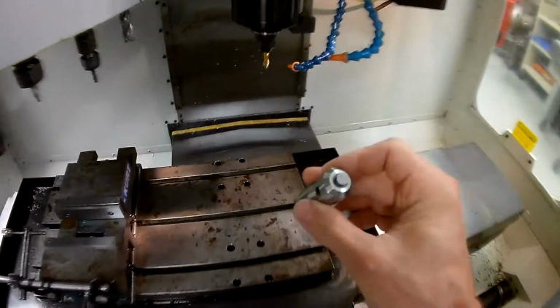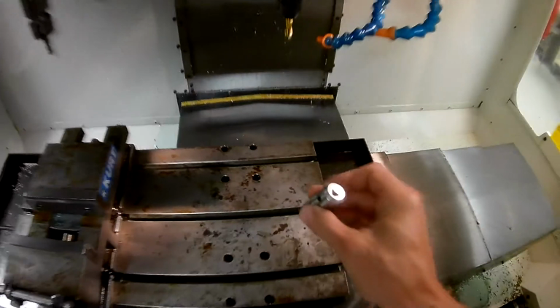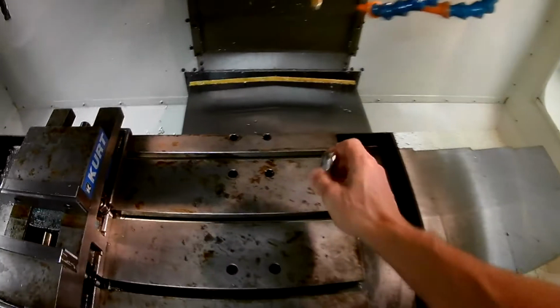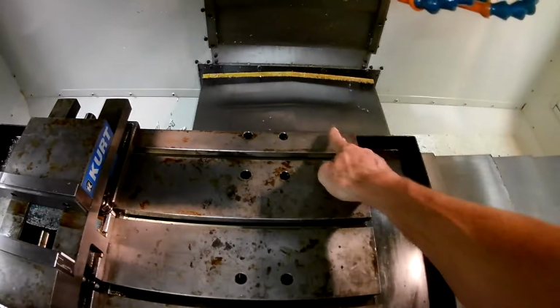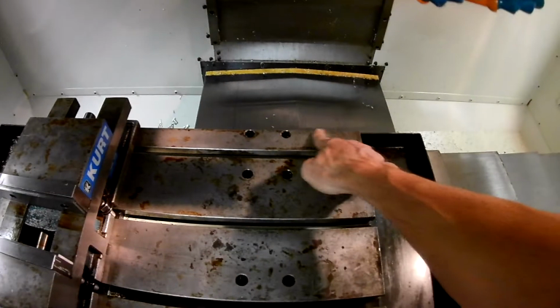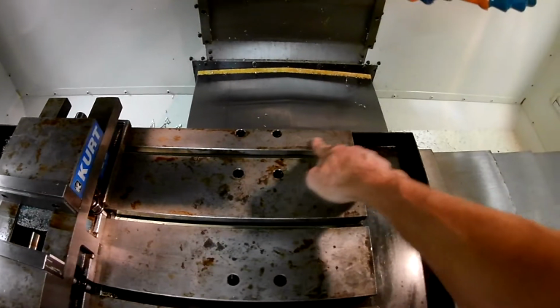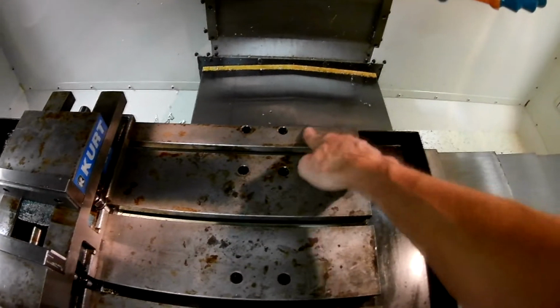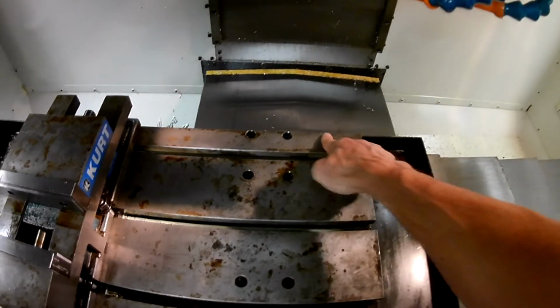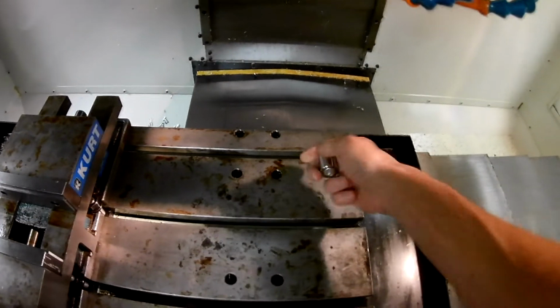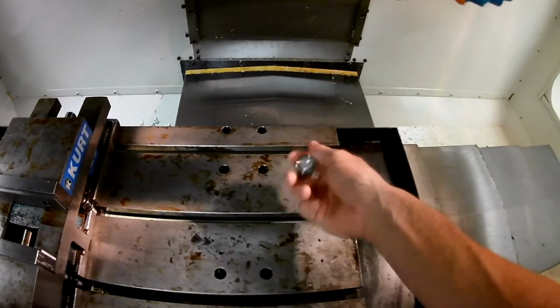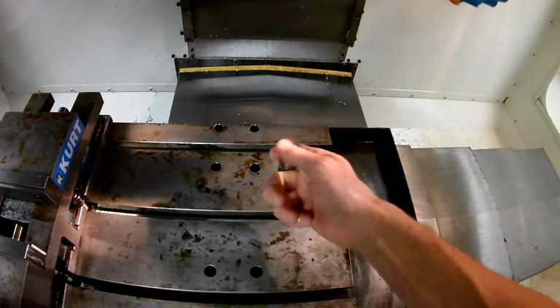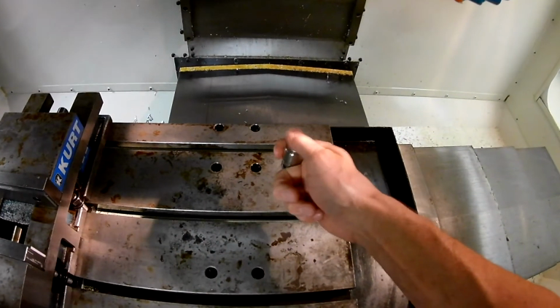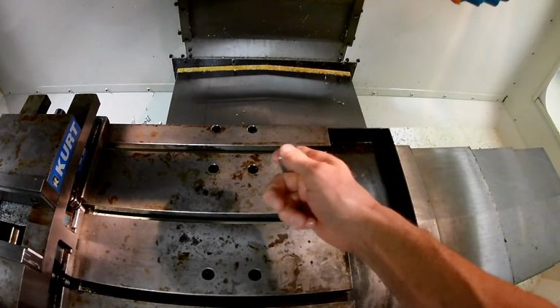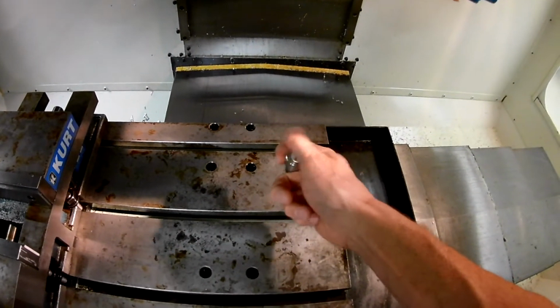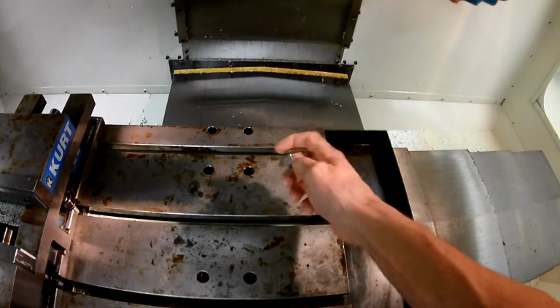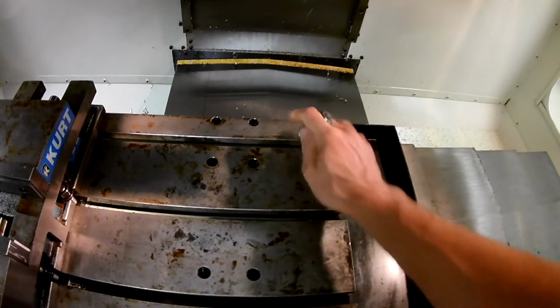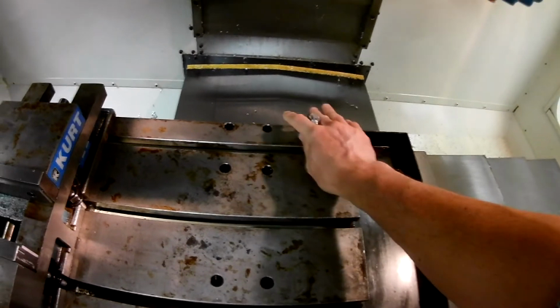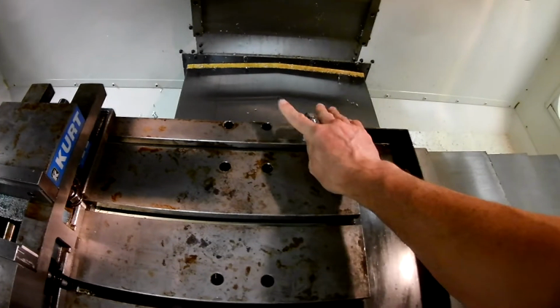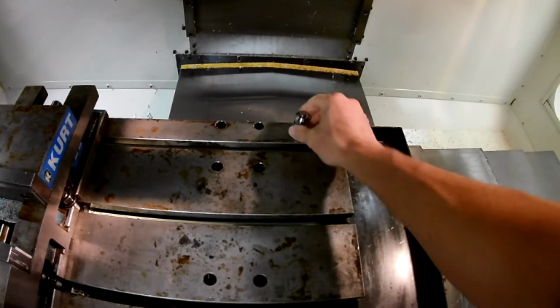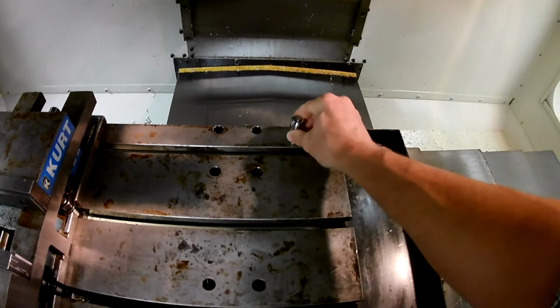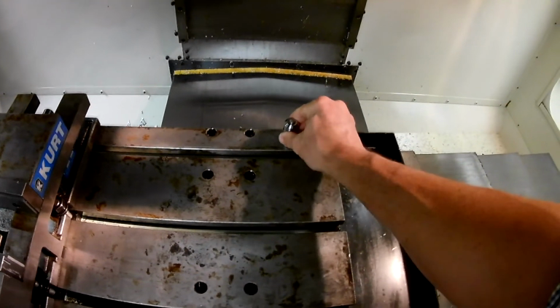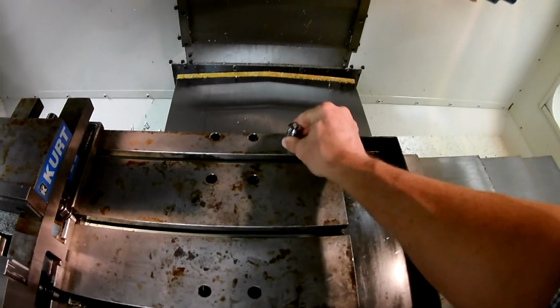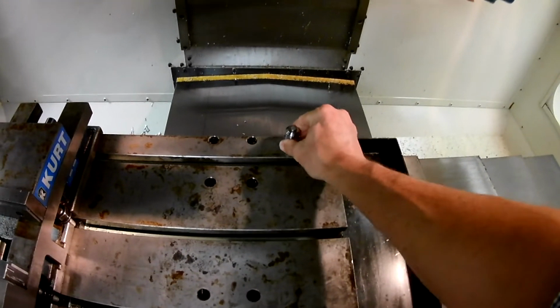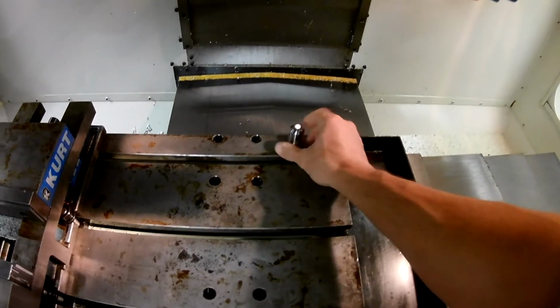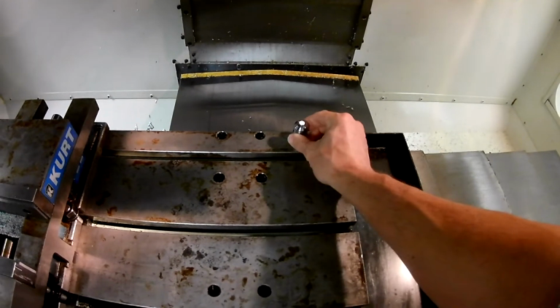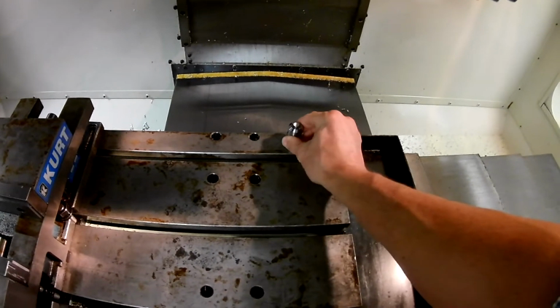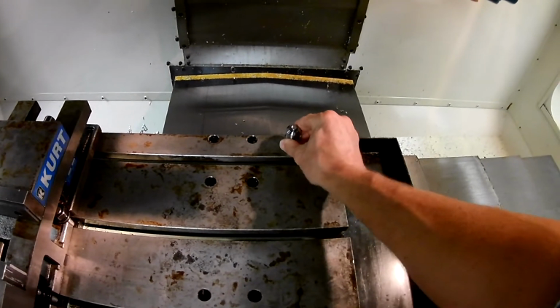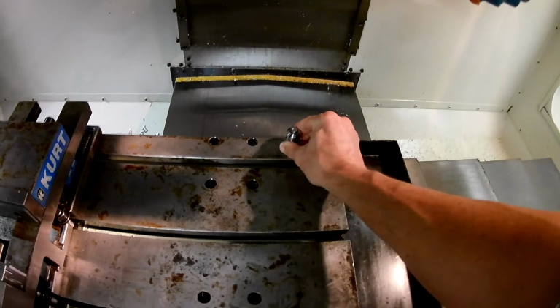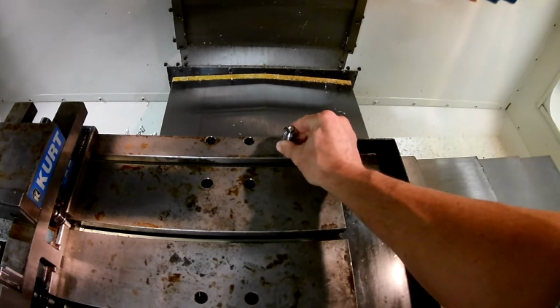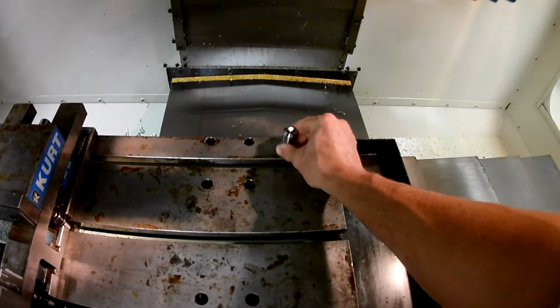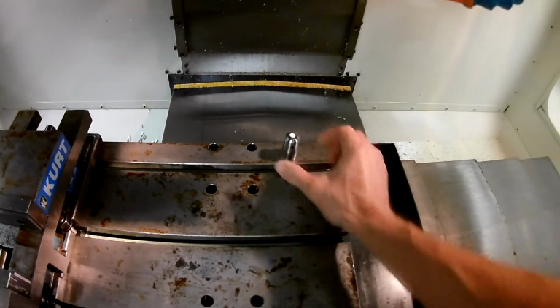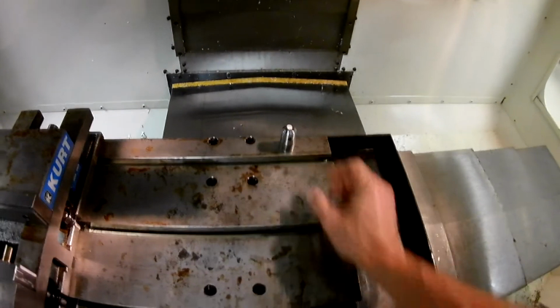The first thing is we're going to make sure that the surface we're placing it on is clean, and likewise the bottom surface here is clean, so we get a nice firm feel on the bottom. It's not rocking — it's solid. That's where we want to be.